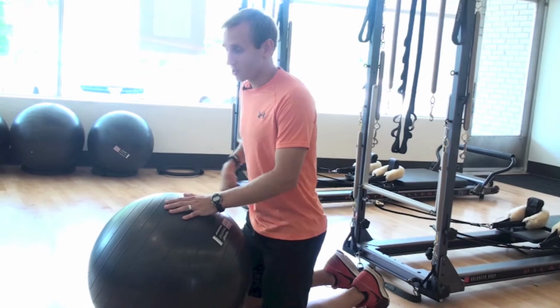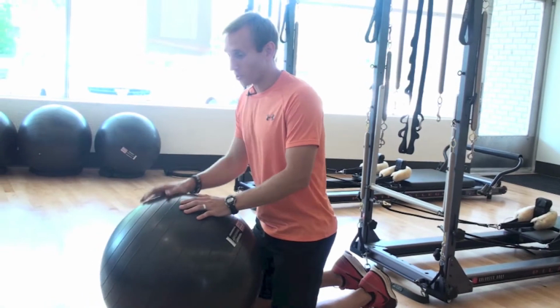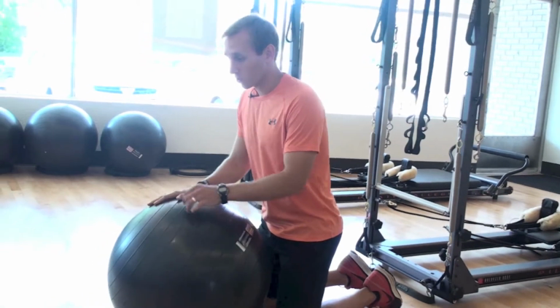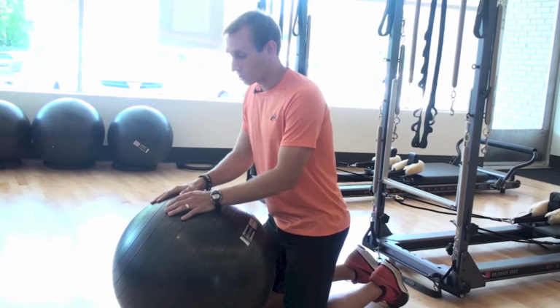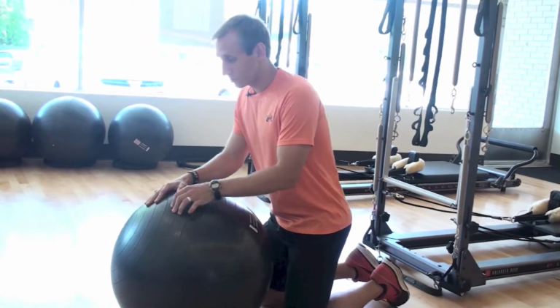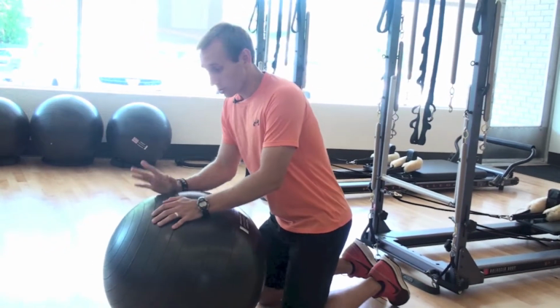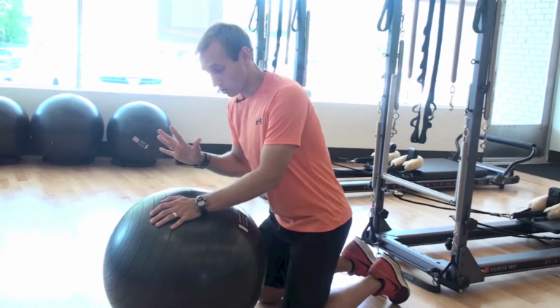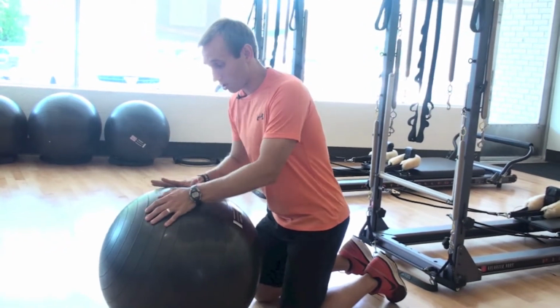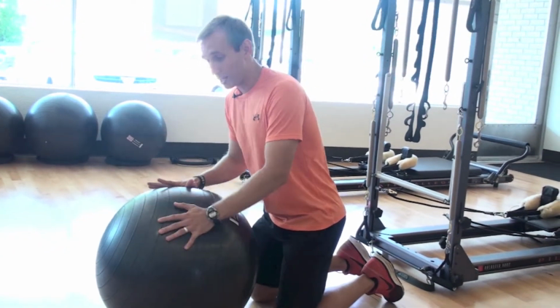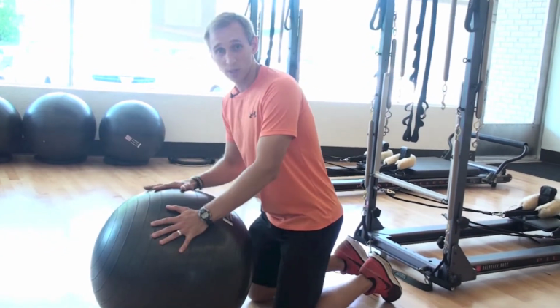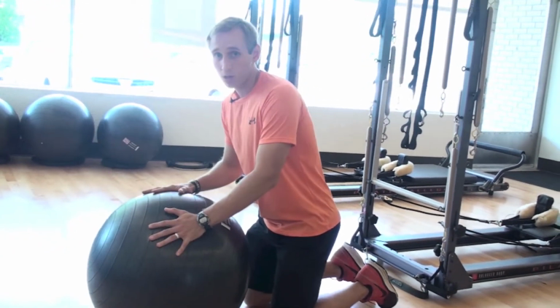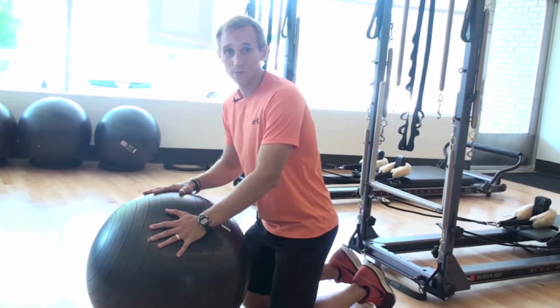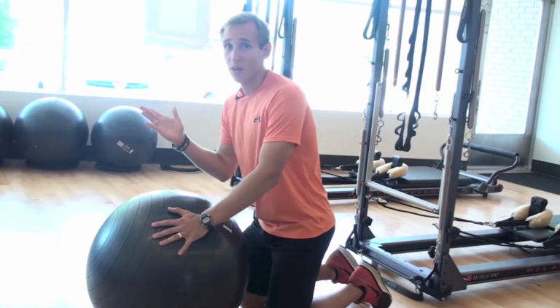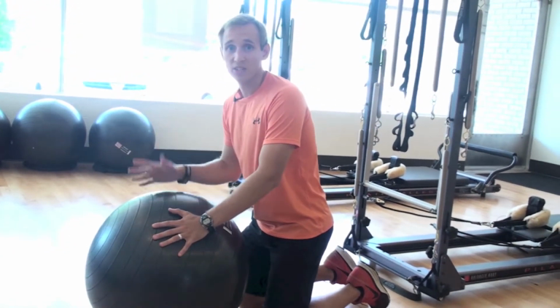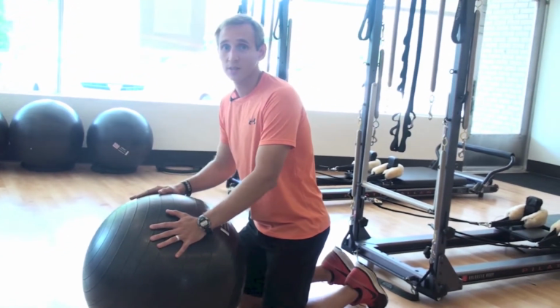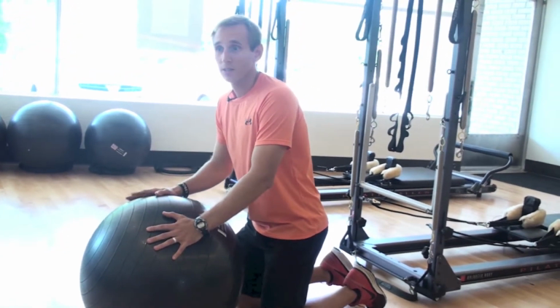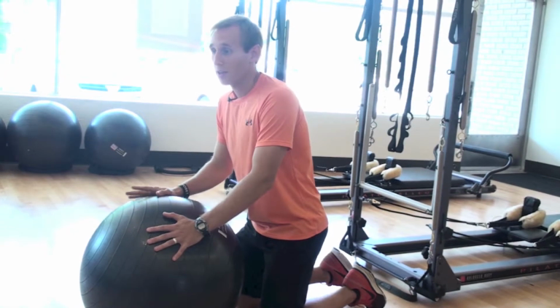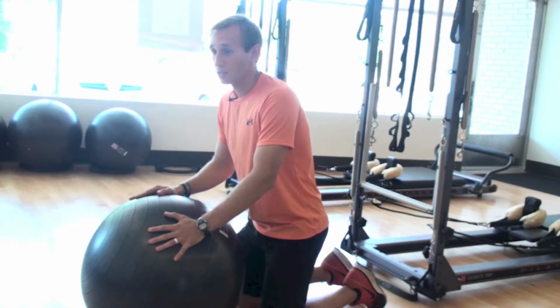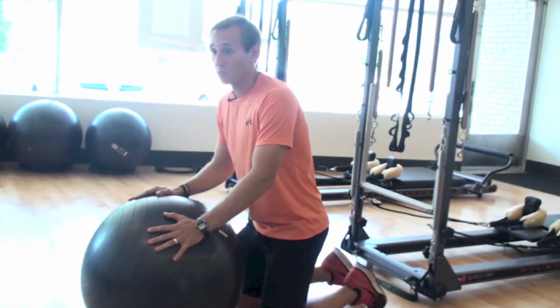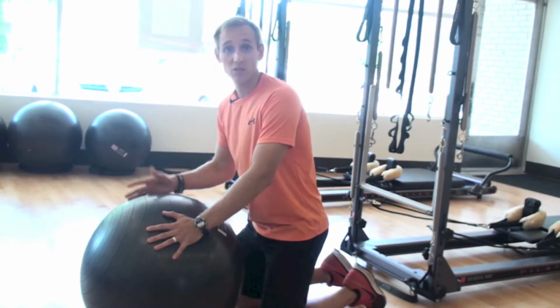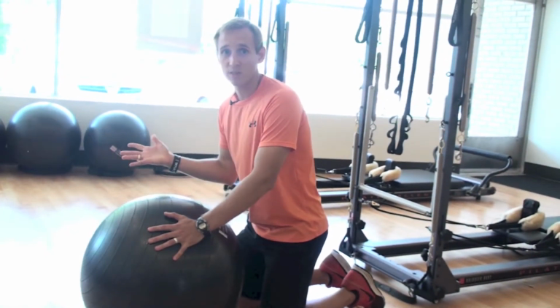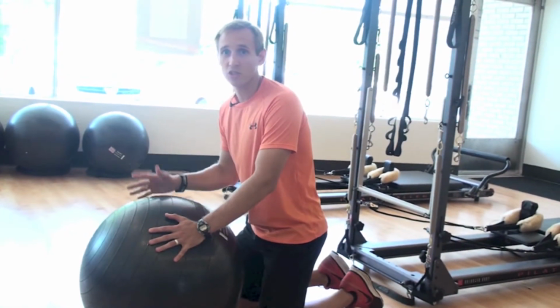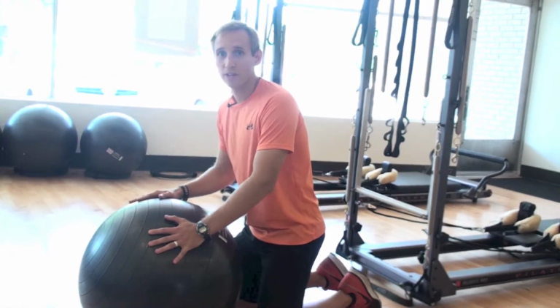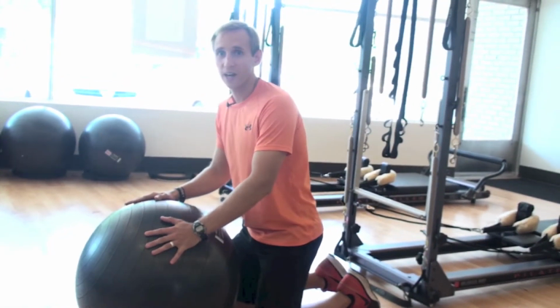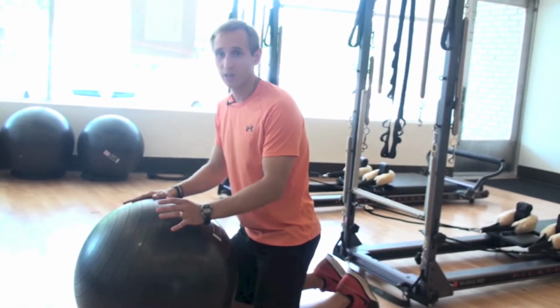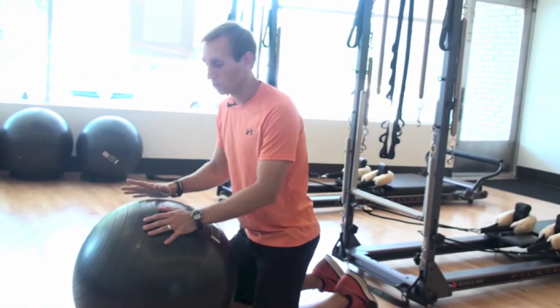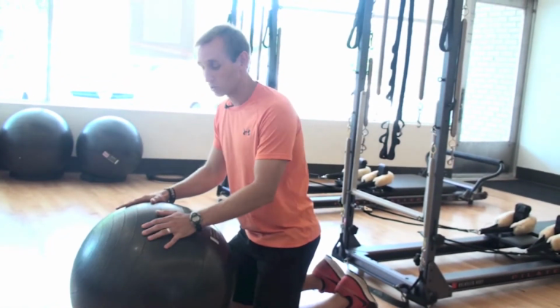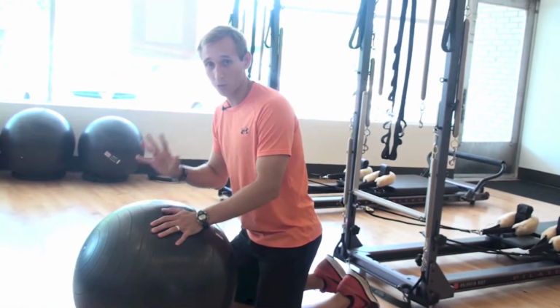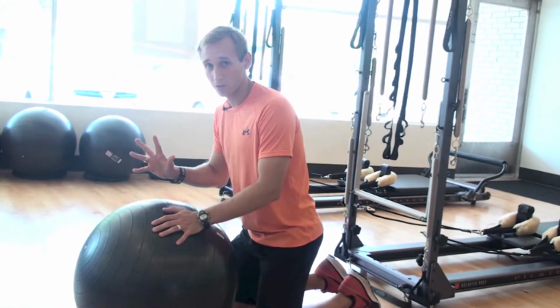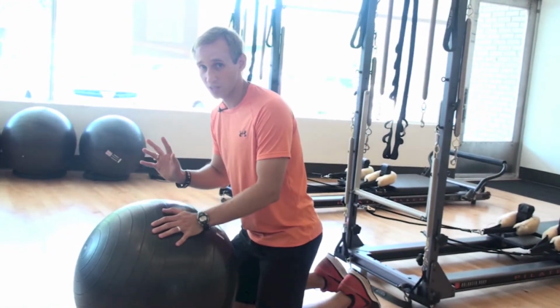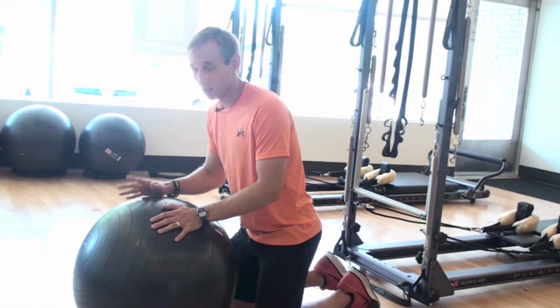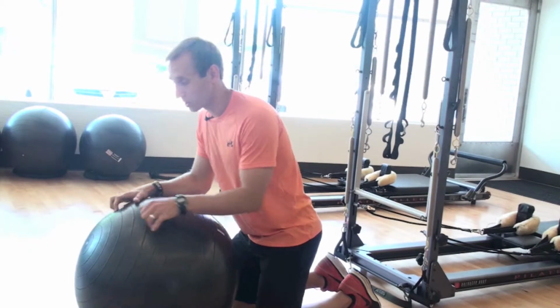You can do these on a Swiss ball, a bench, any sort of suspension trainer — anything works. We can do all three of those exercises on them.